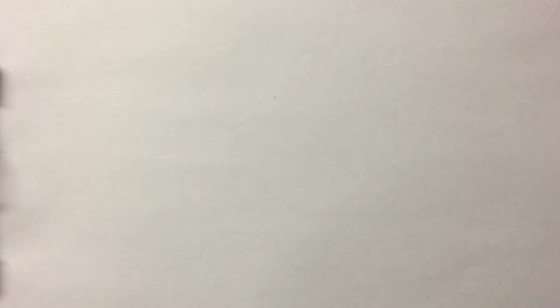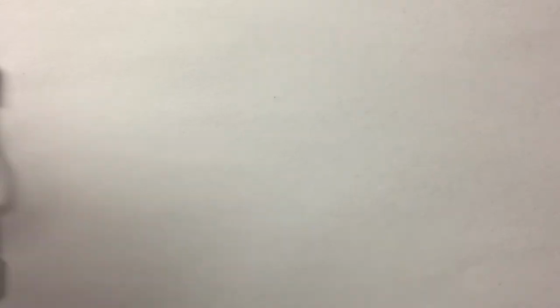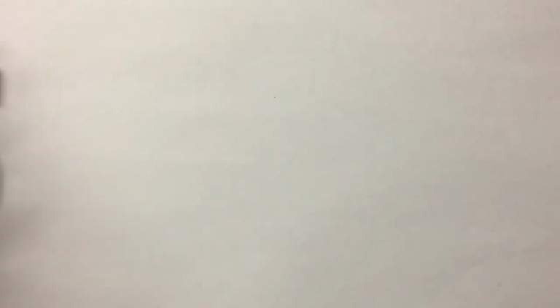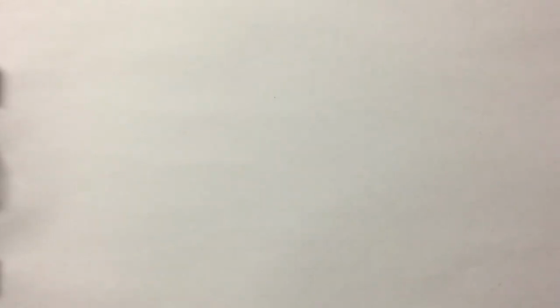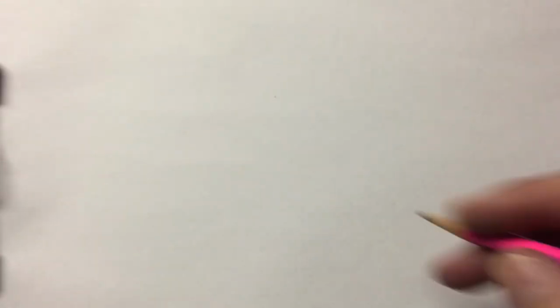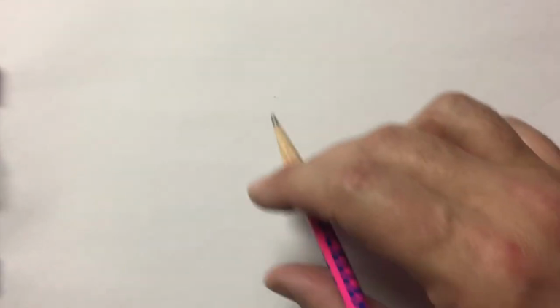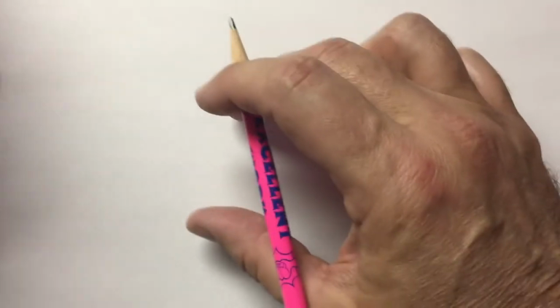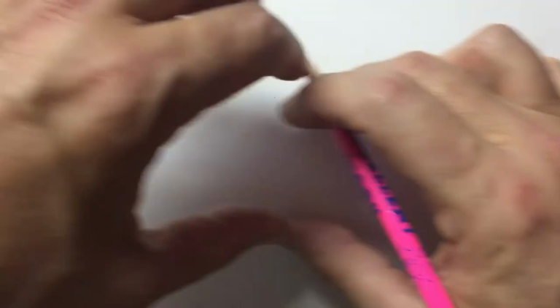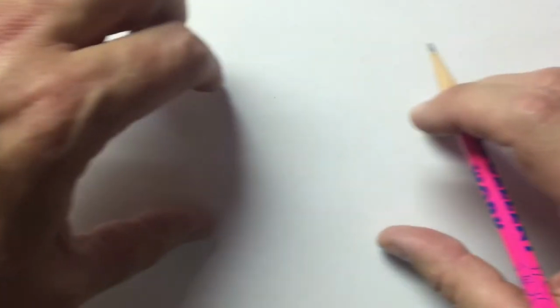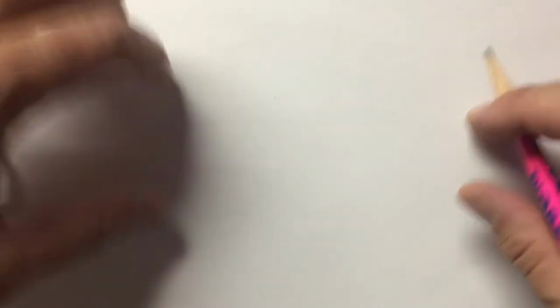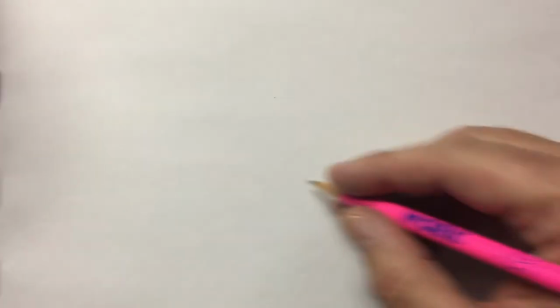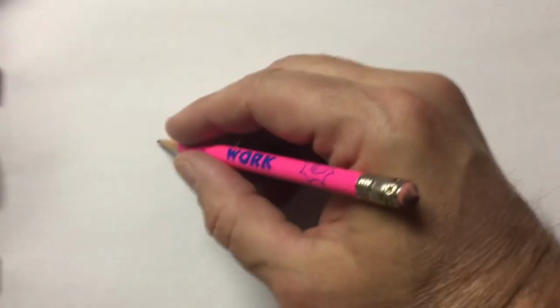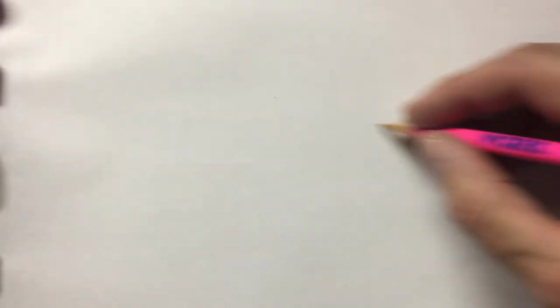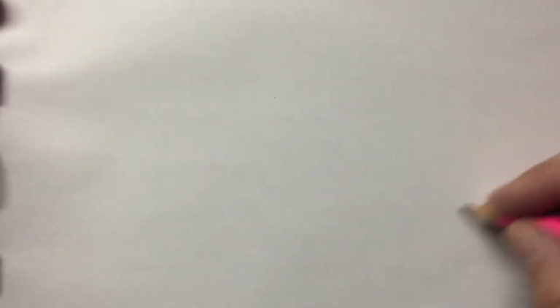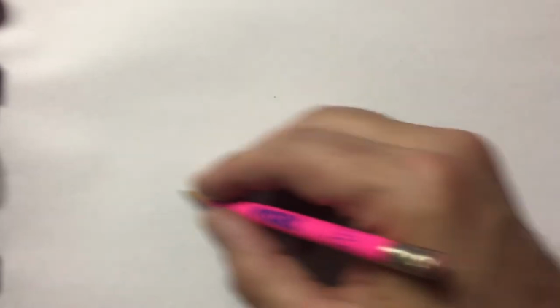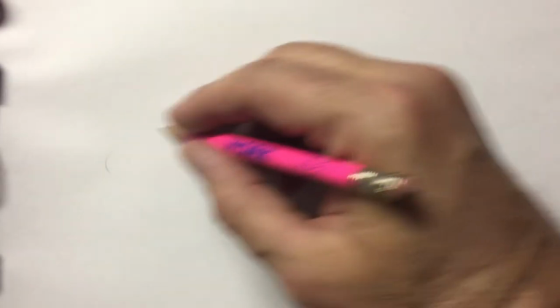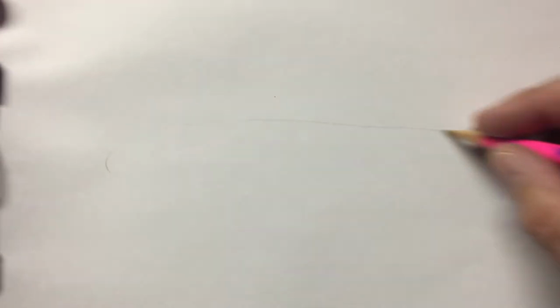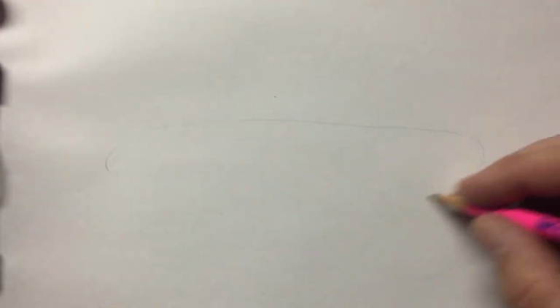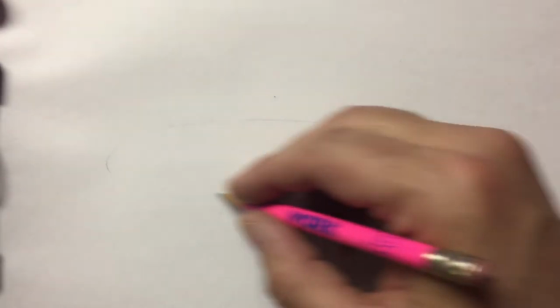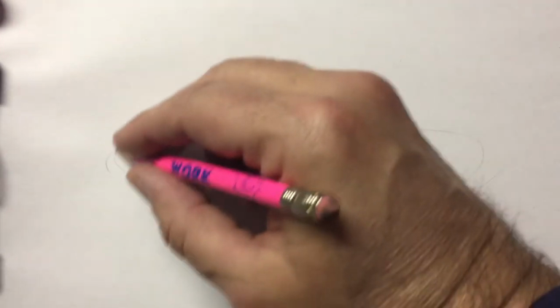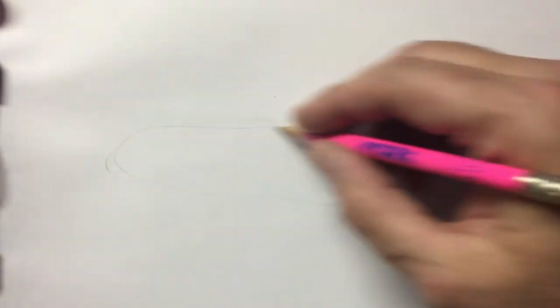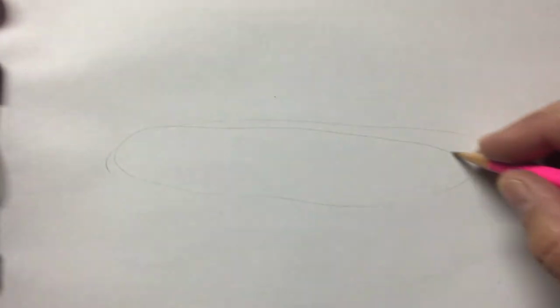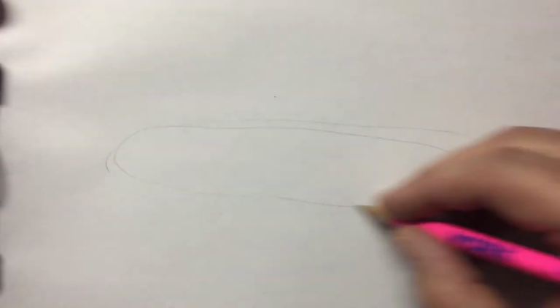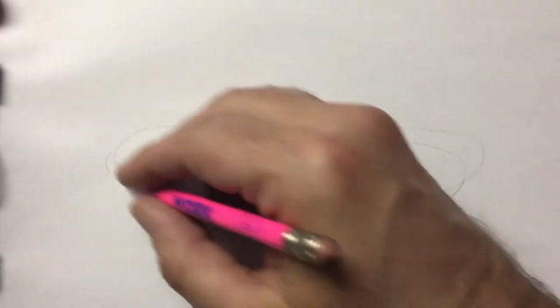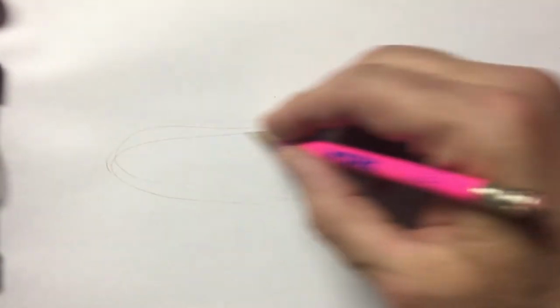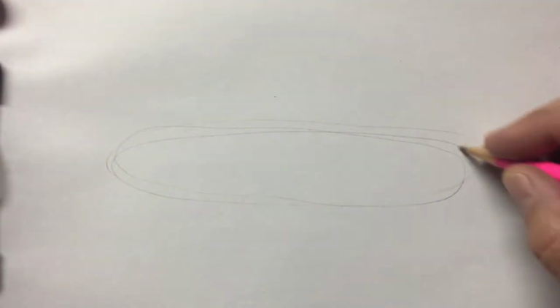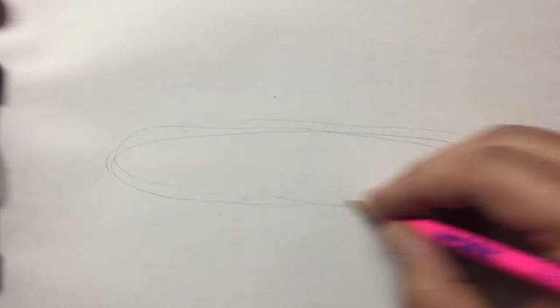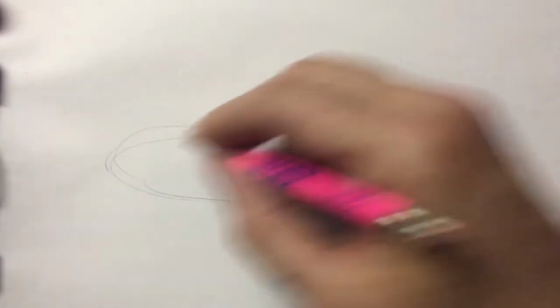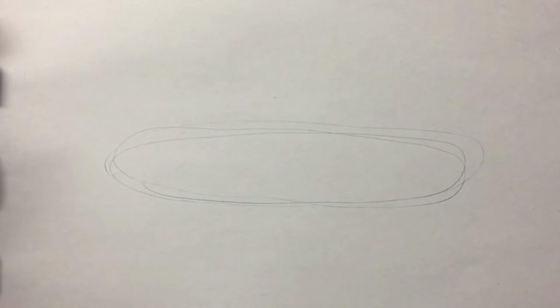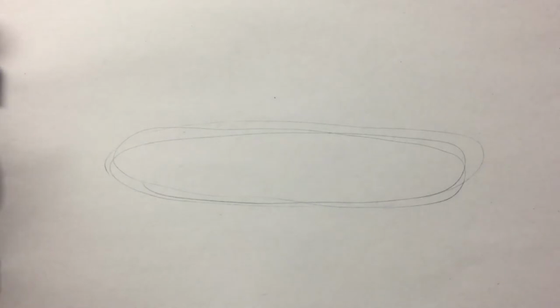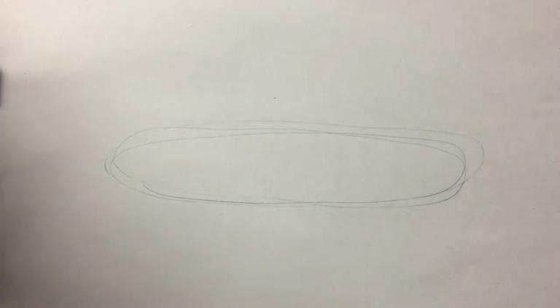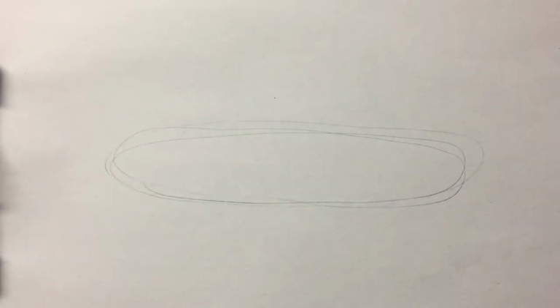We want to start right in the middle of our paper with a long skinny oval, about like that.